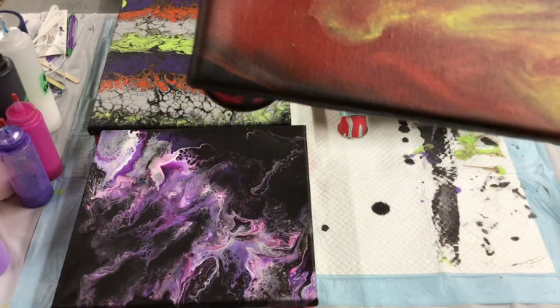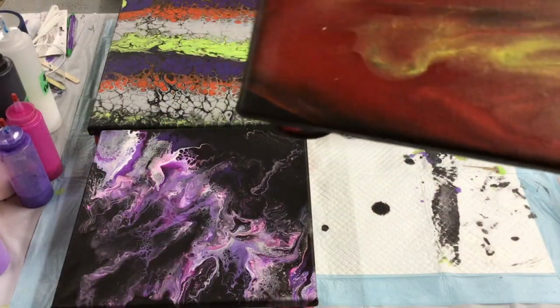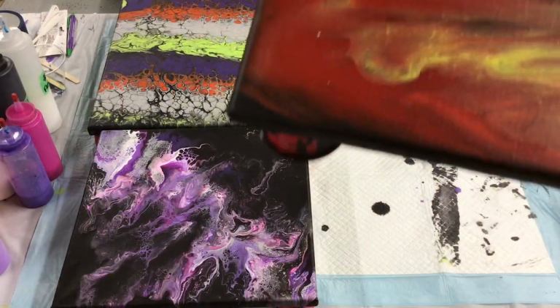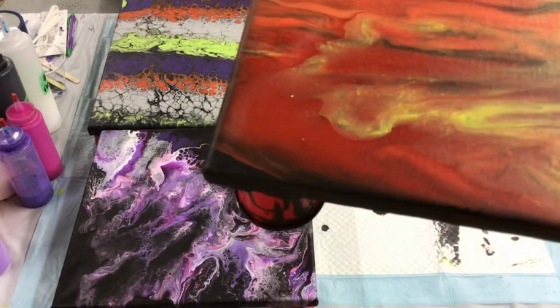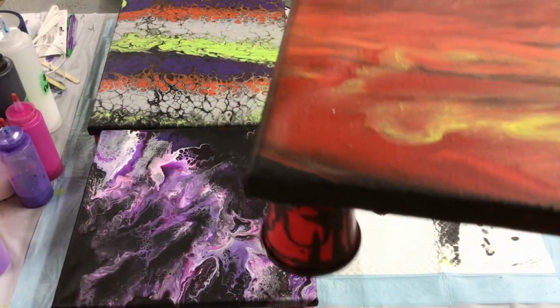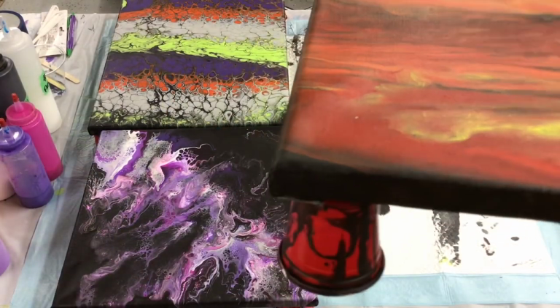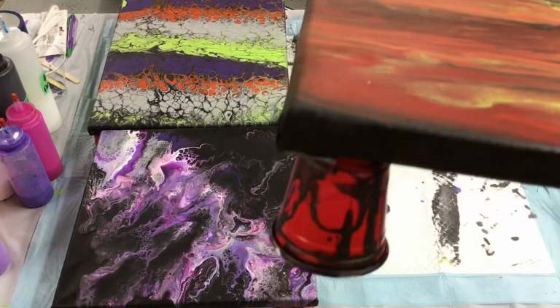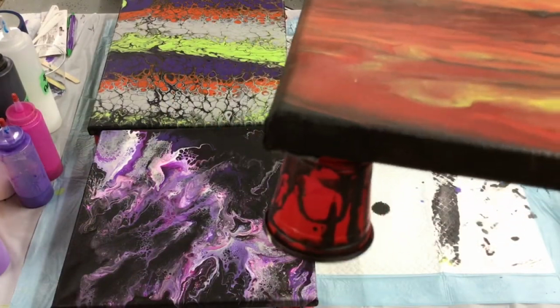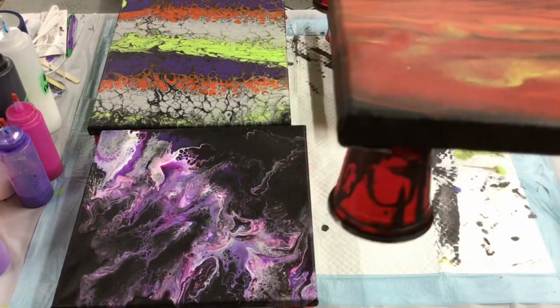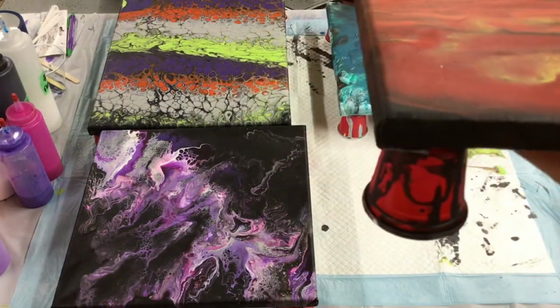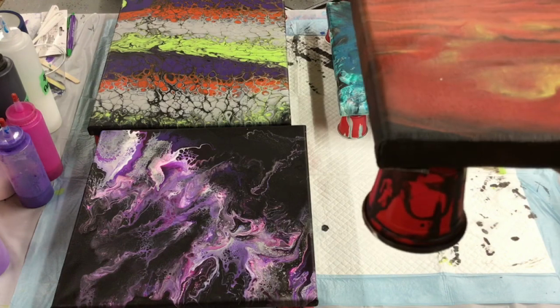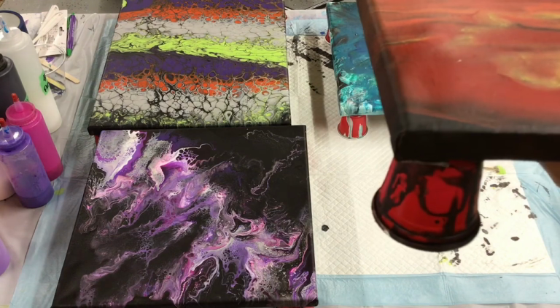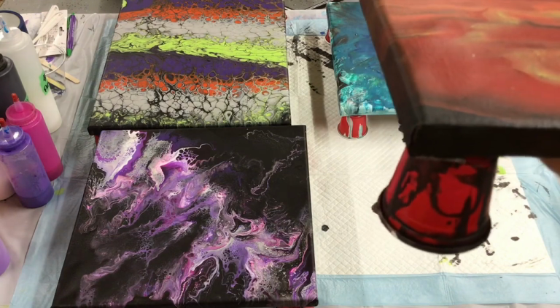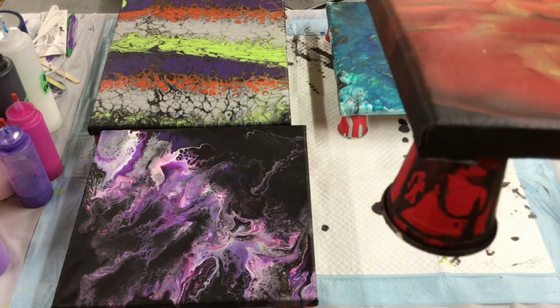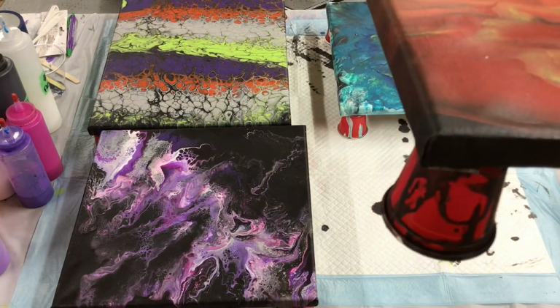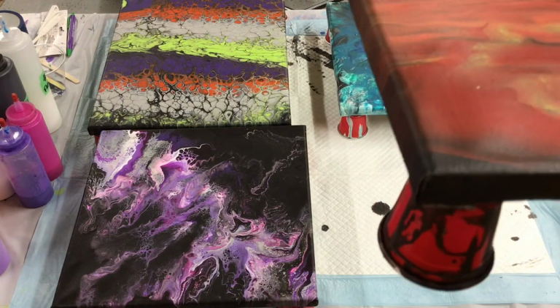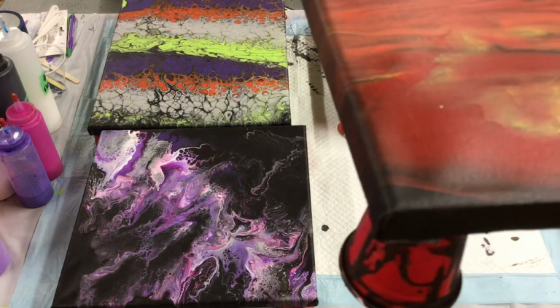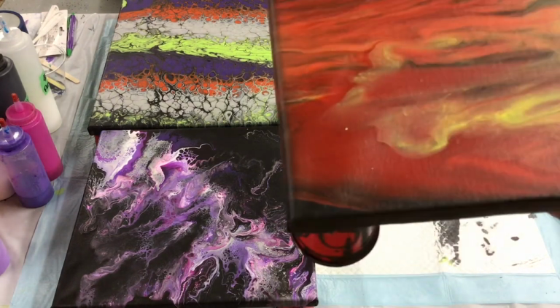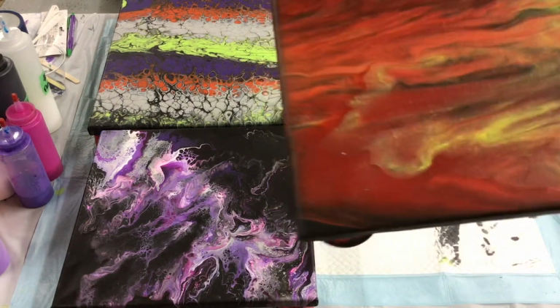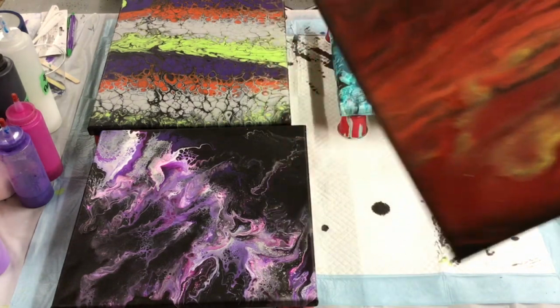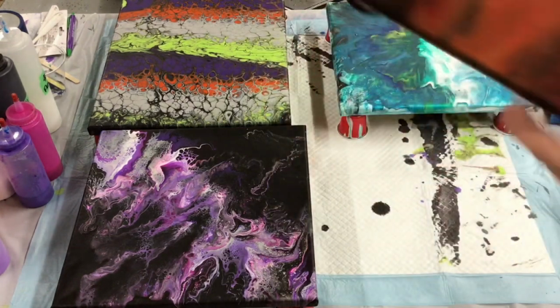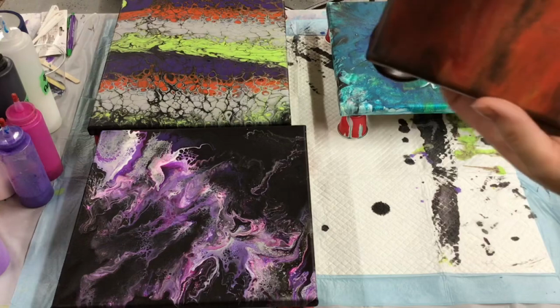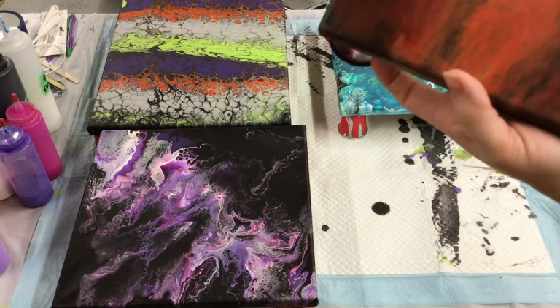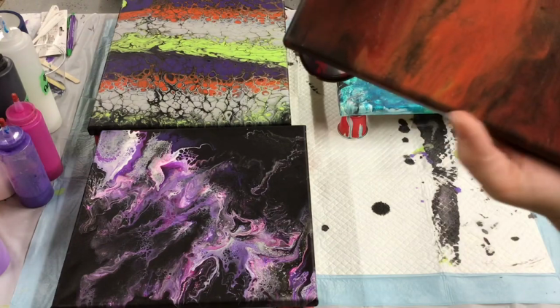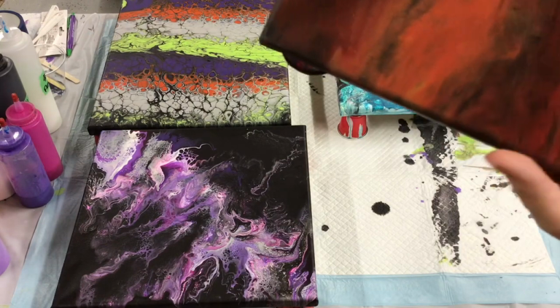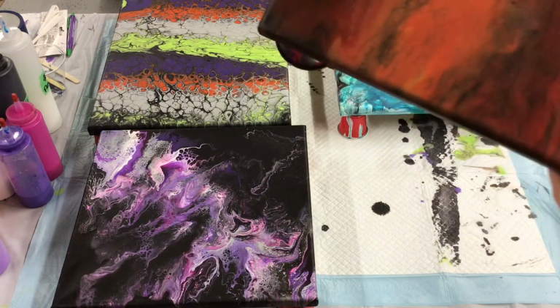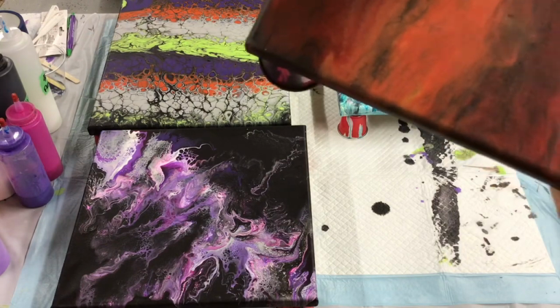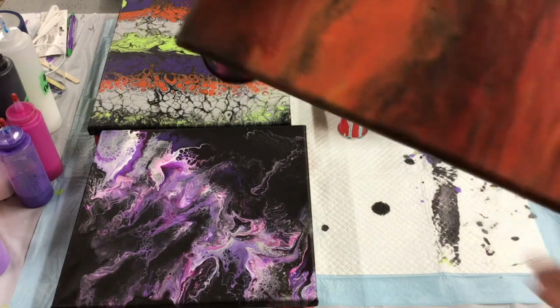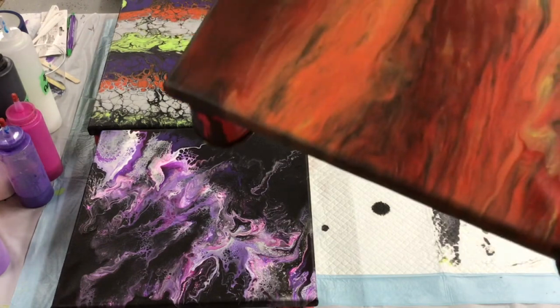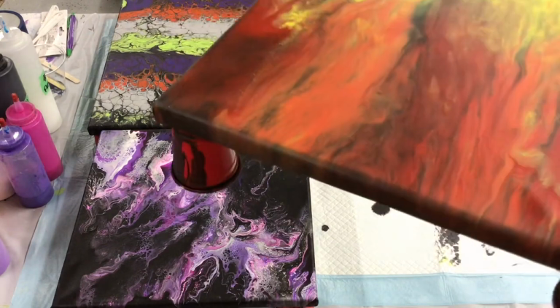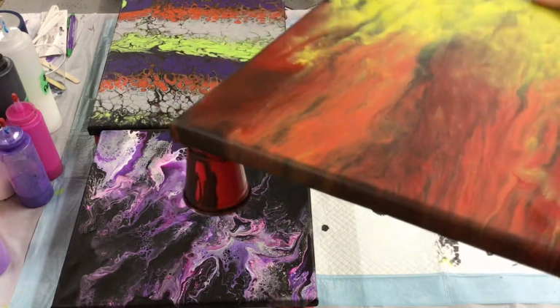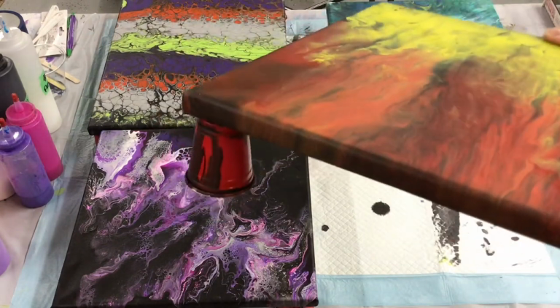I'm not sure if you guys can see that. See the corners, how it's kind of puckered, indented, but you can see the canvas is not real tight there. It's almost like it's loose at the edges. I'm not sure if that's coming across or not.